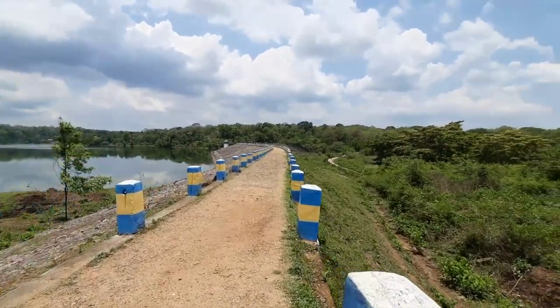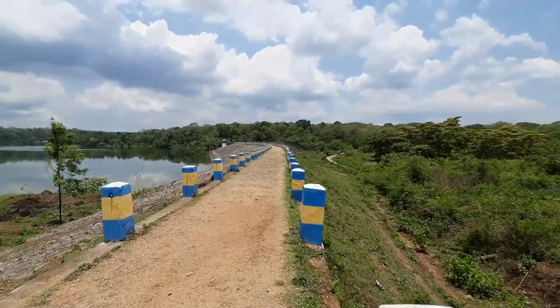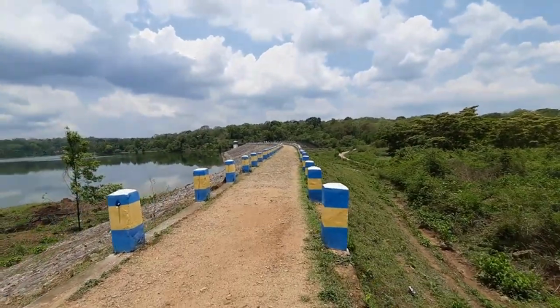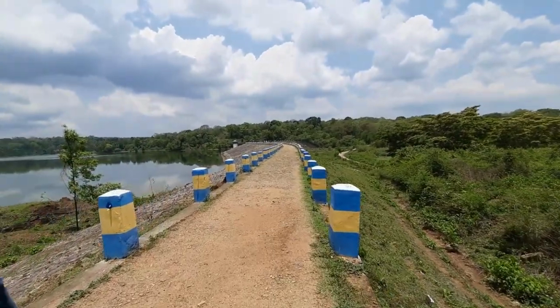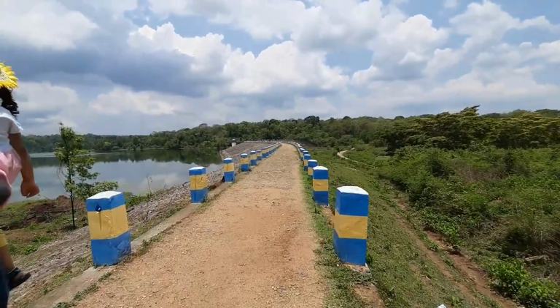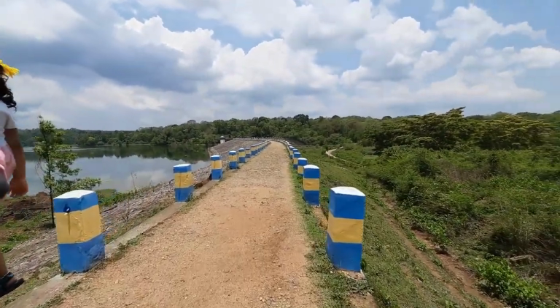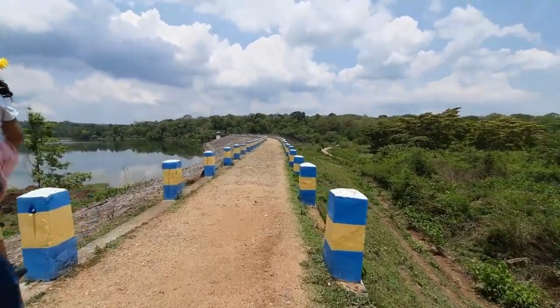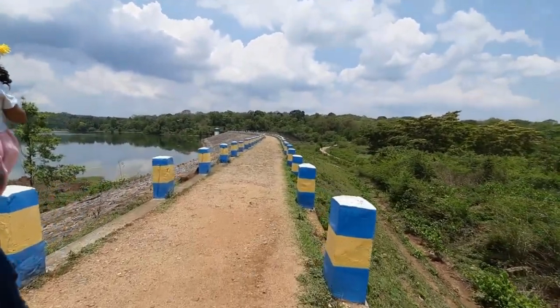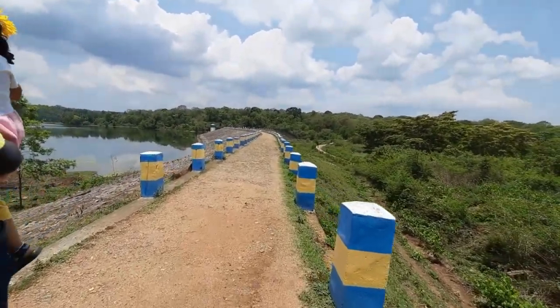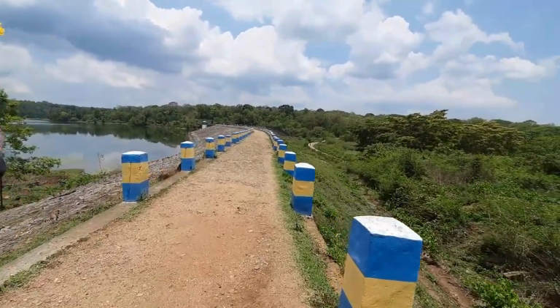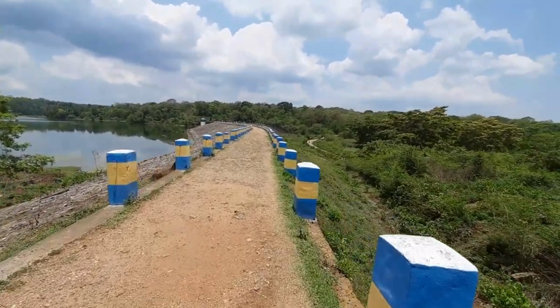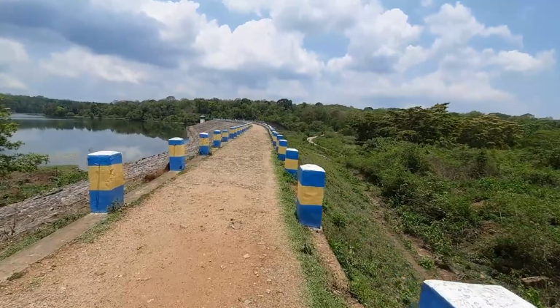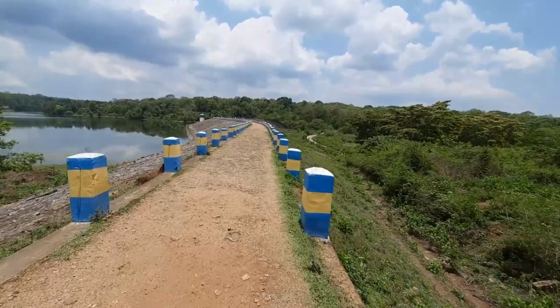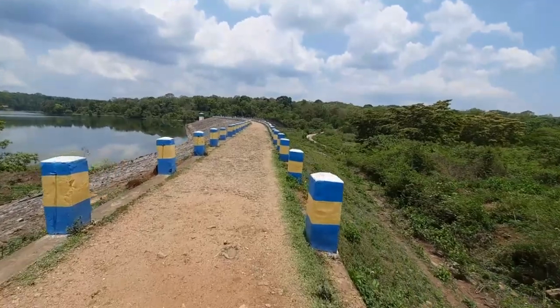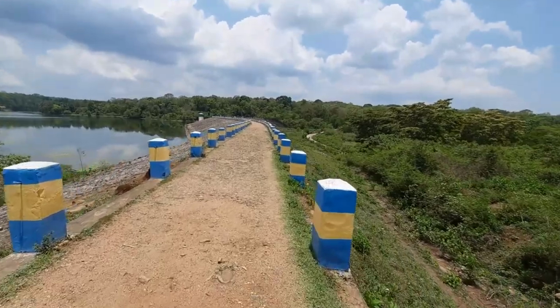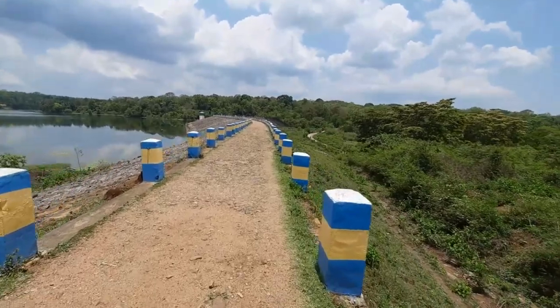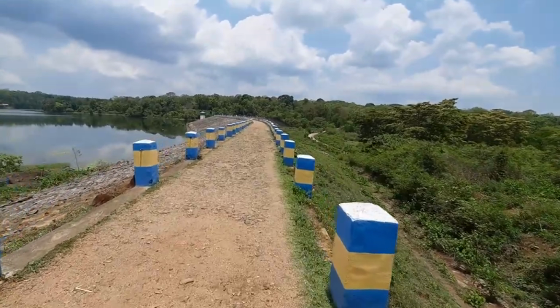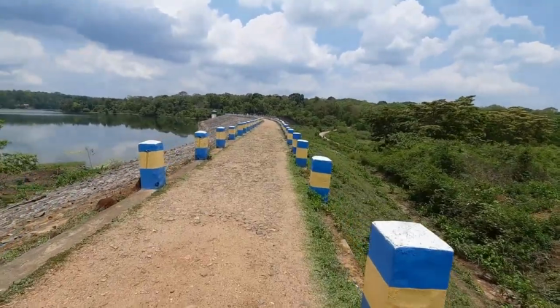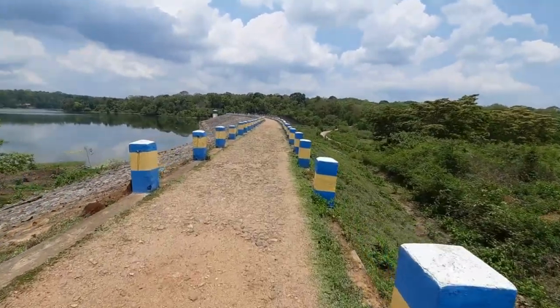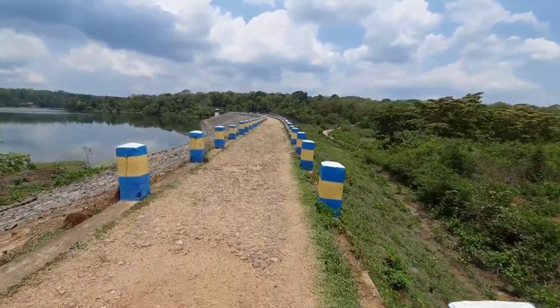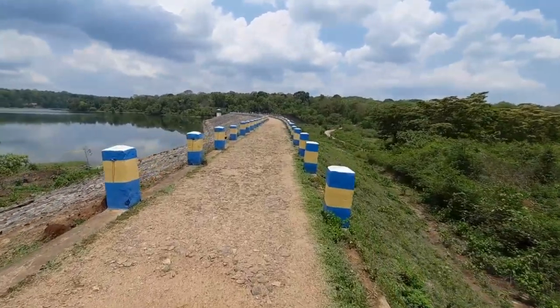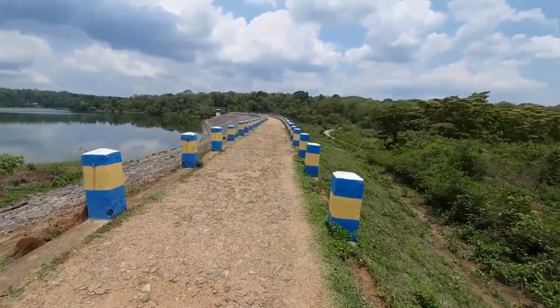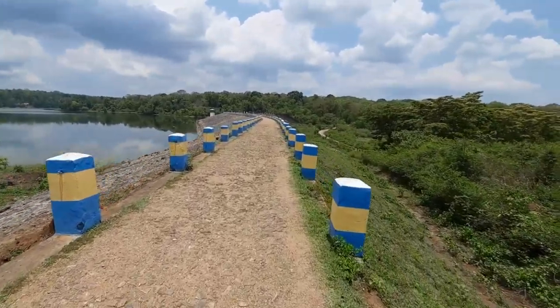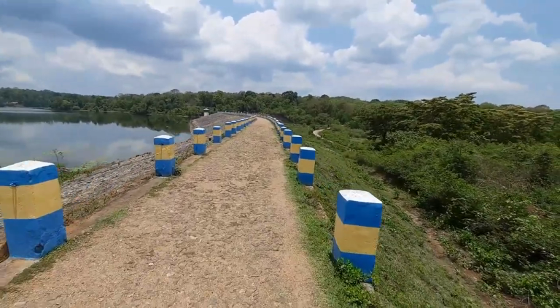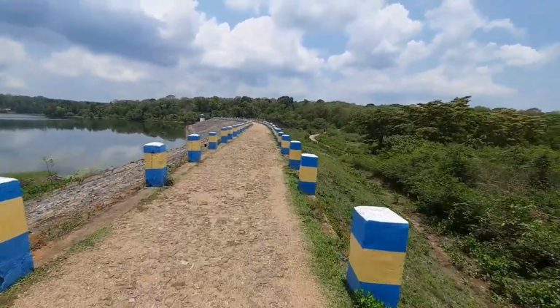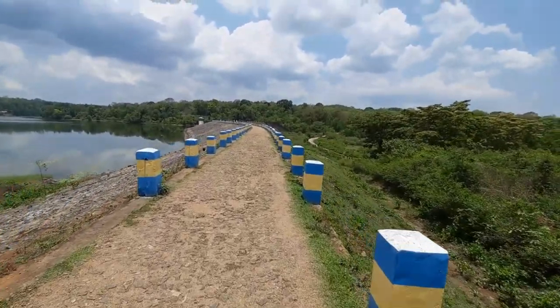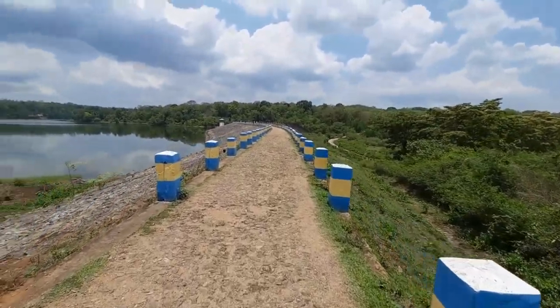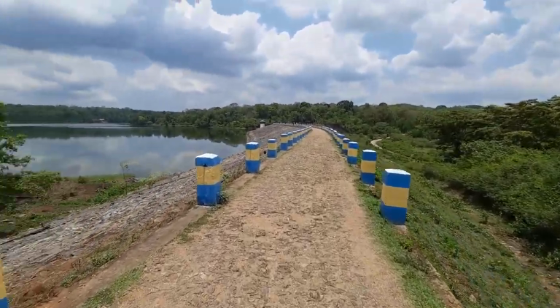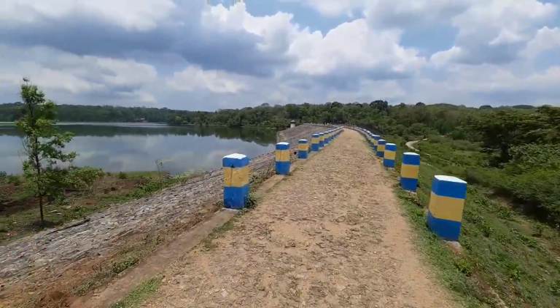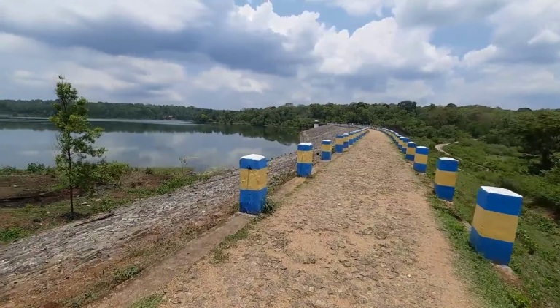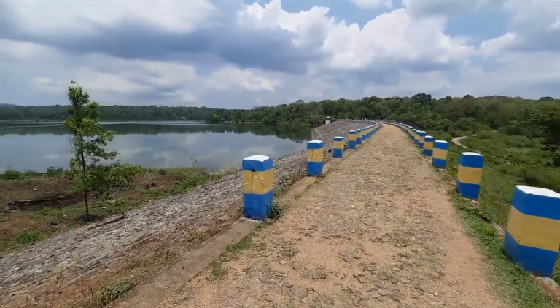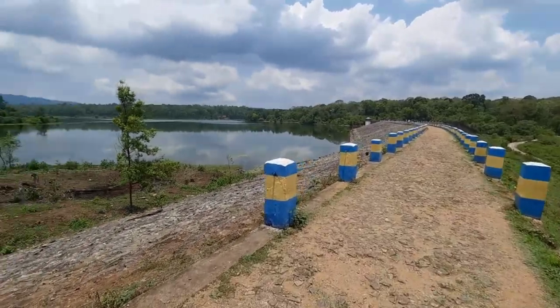The best part of the location is that the dam stands at a distance of just 5 km from Dubare and the Elephant Camp that you witness there.